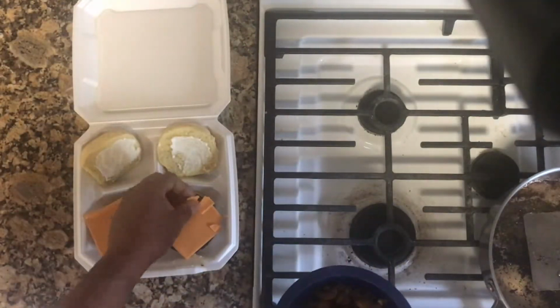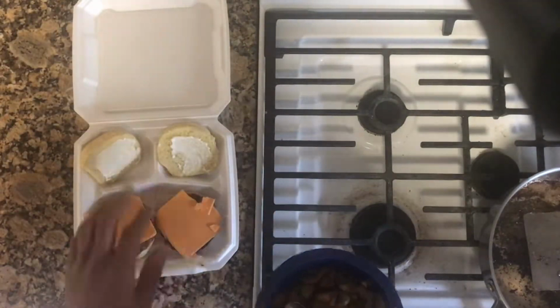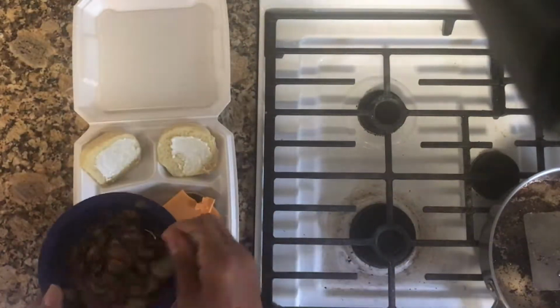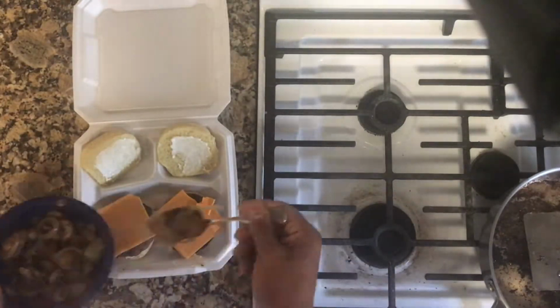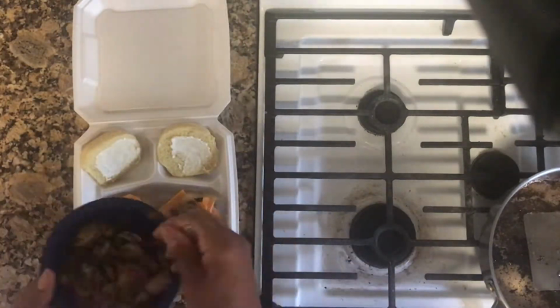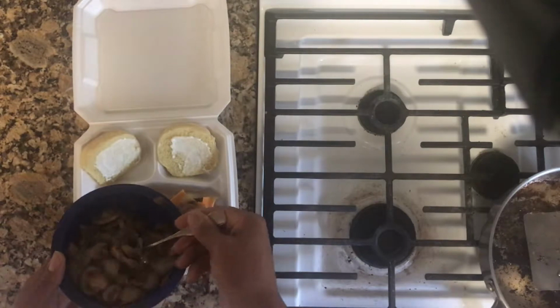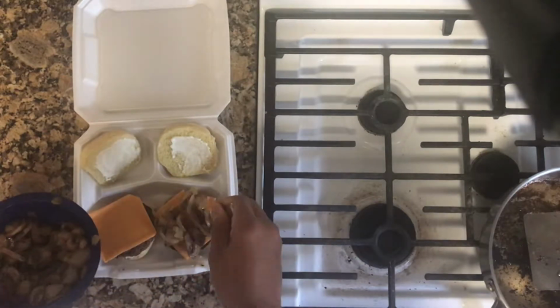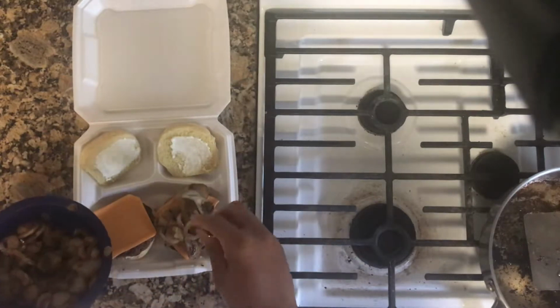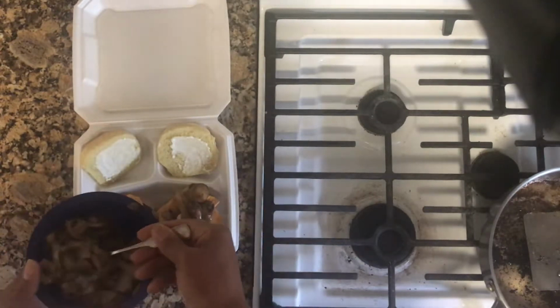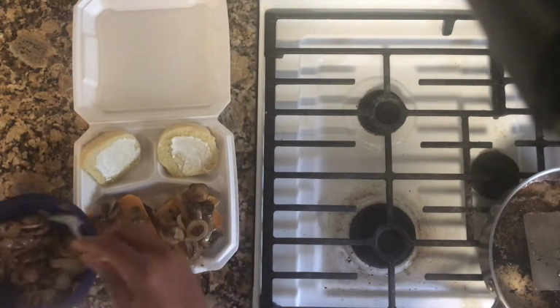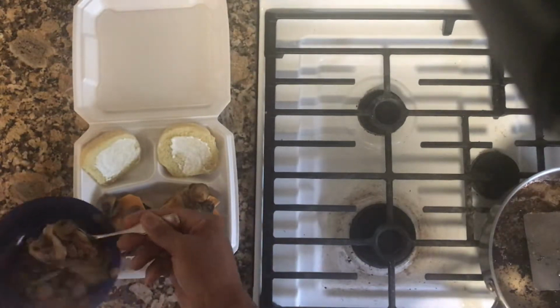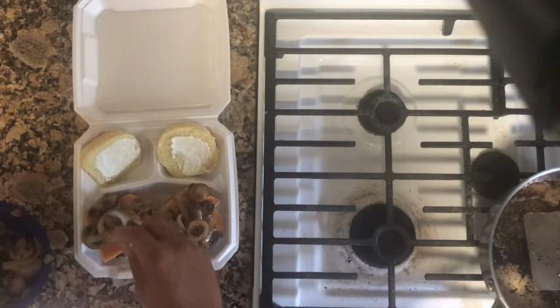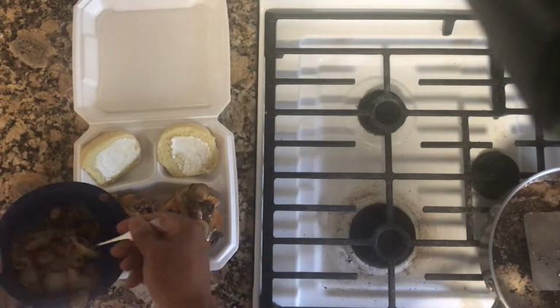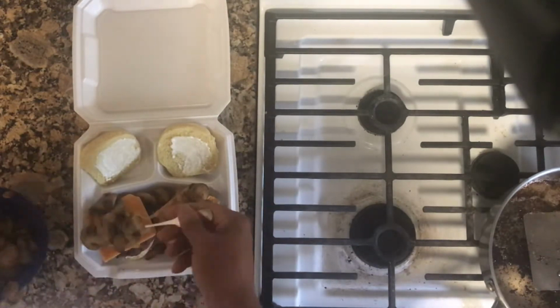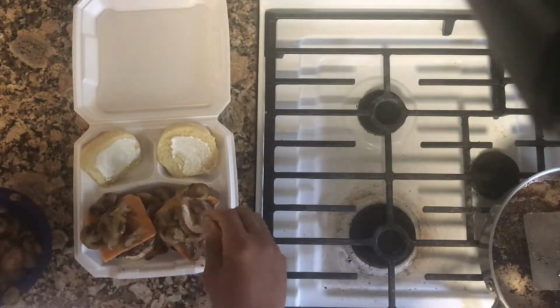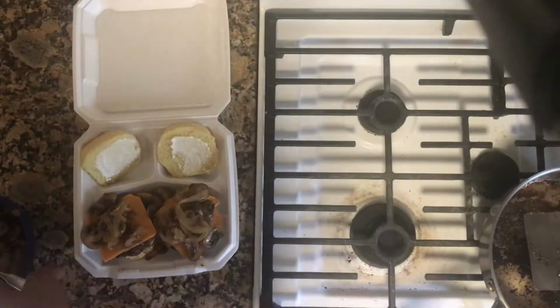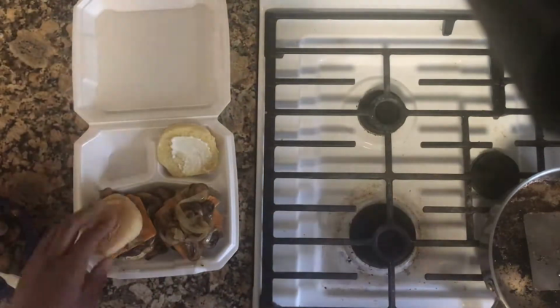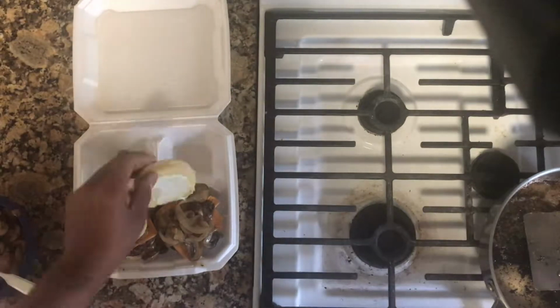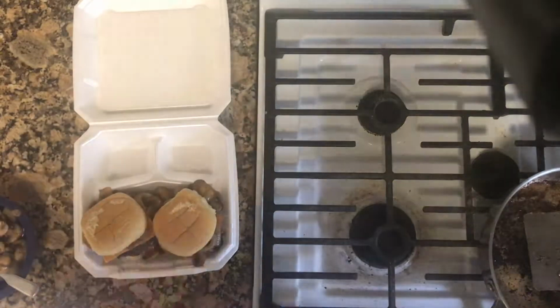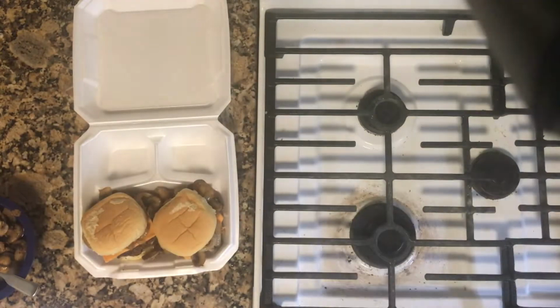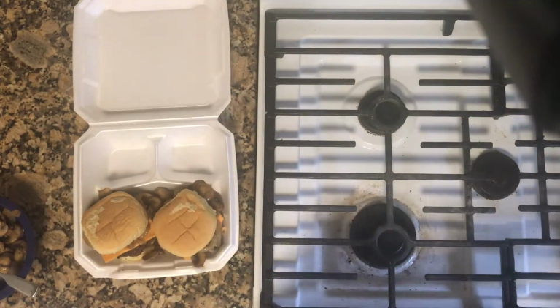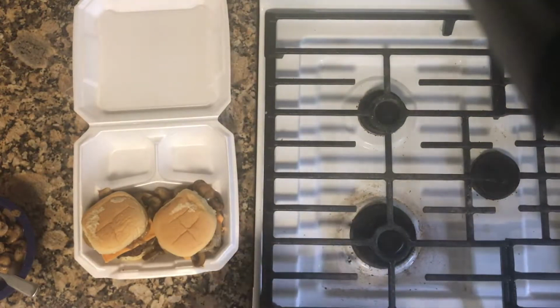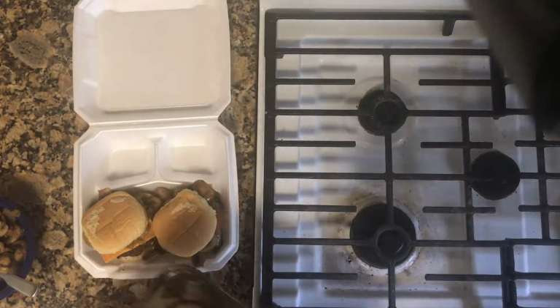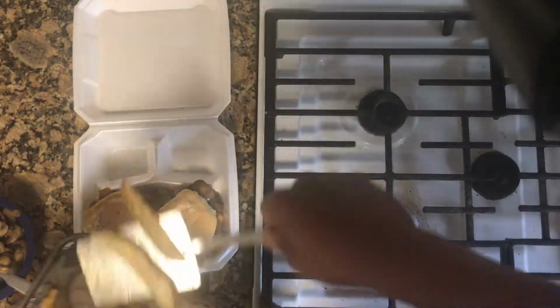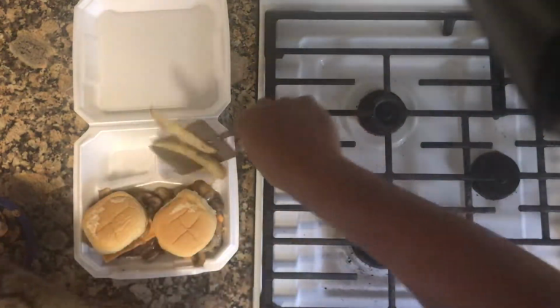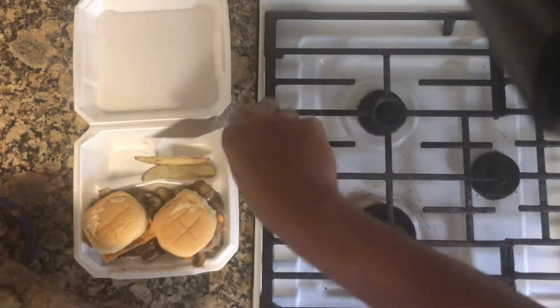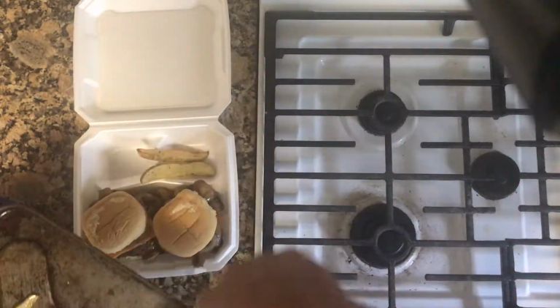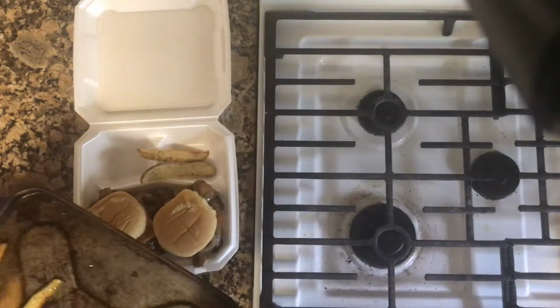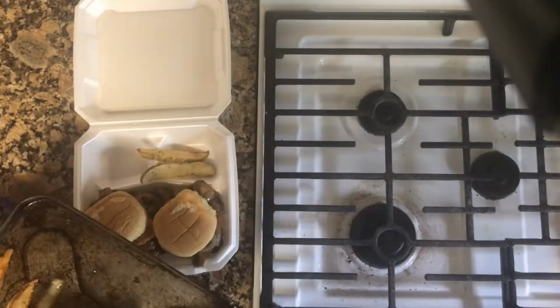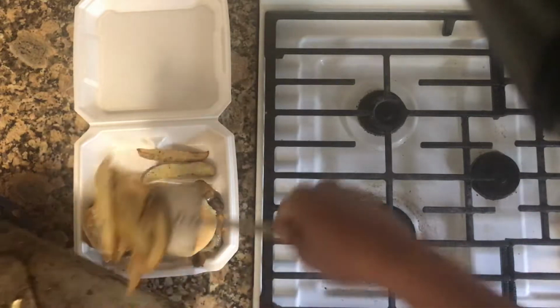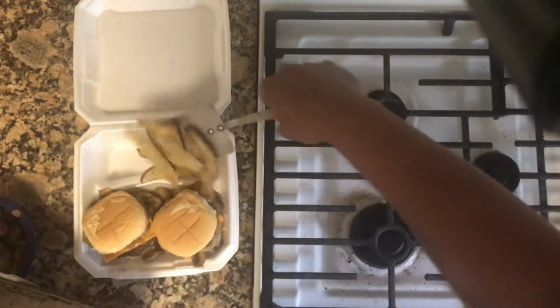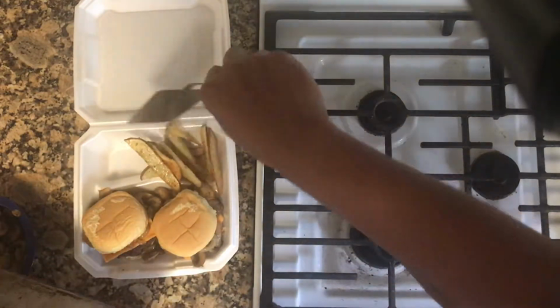After they're done, I'm going to add my cheese to it. My fries are done, I'm going to get those out, and now I am ready to eat.